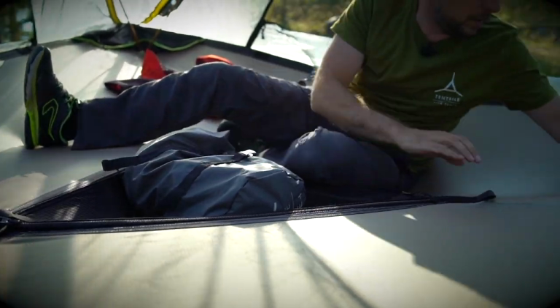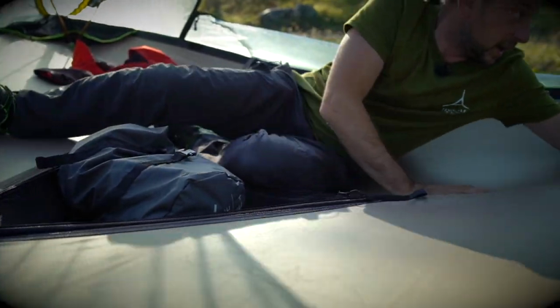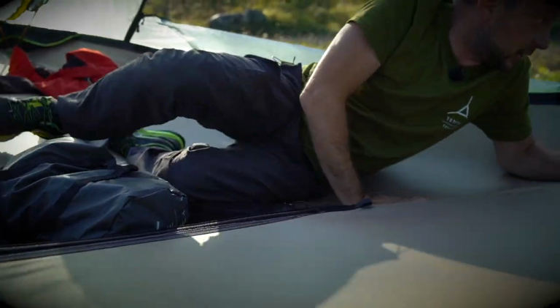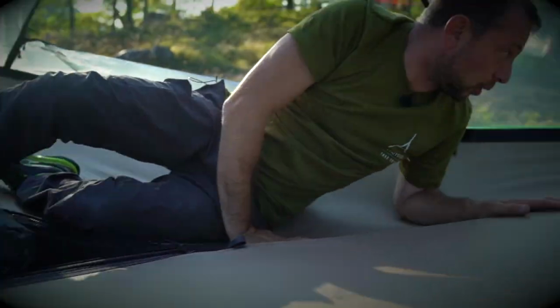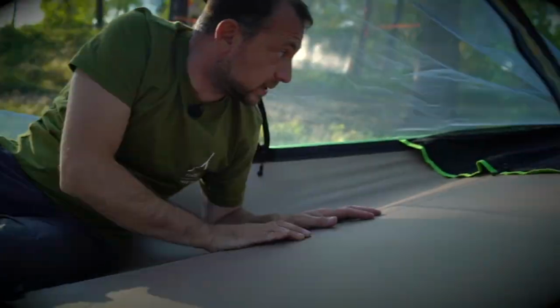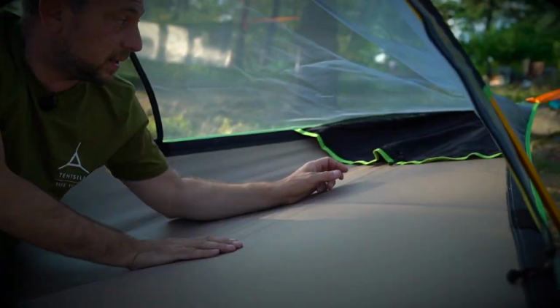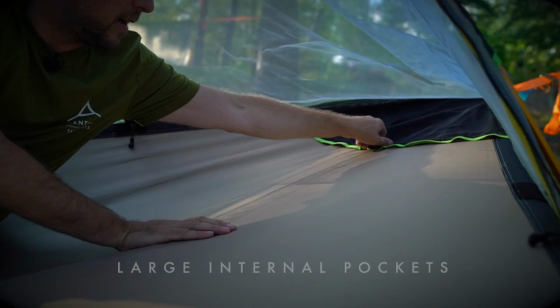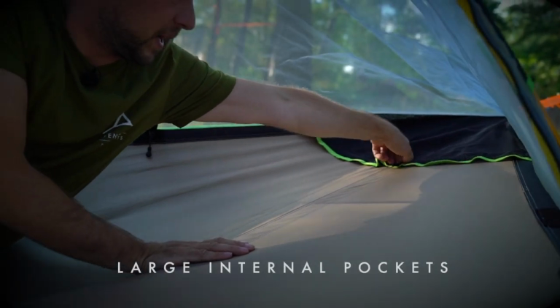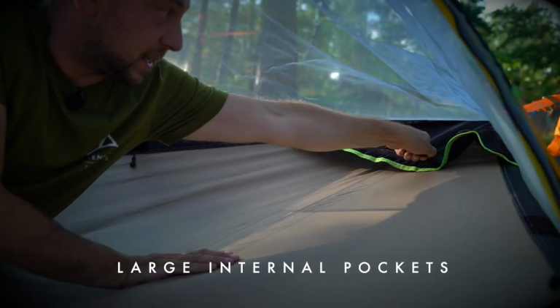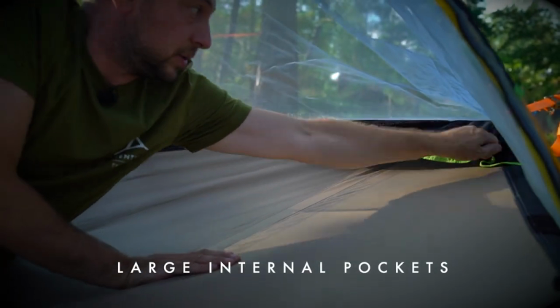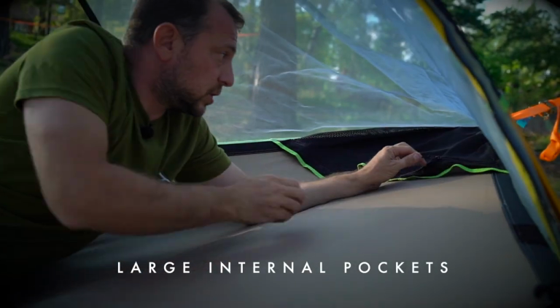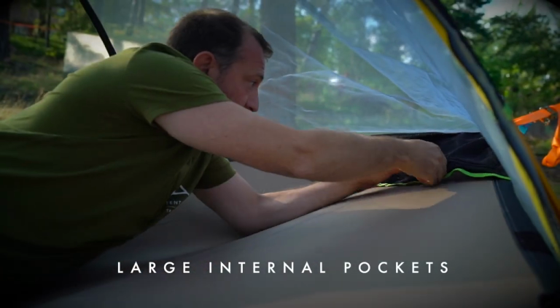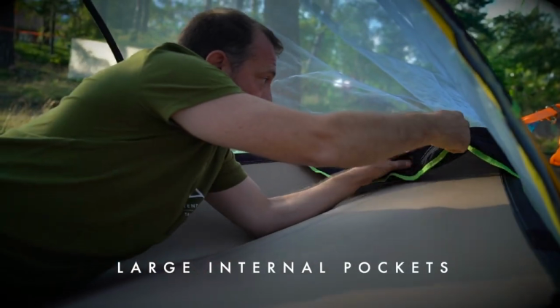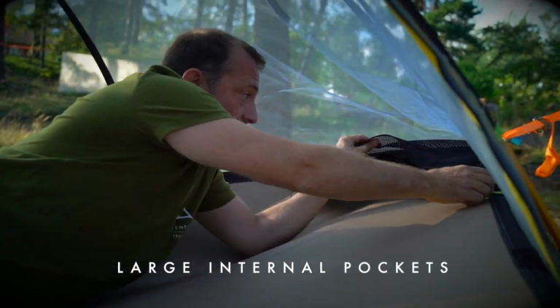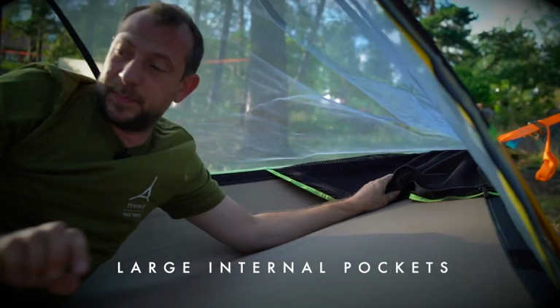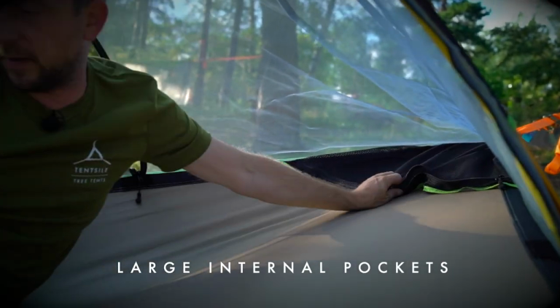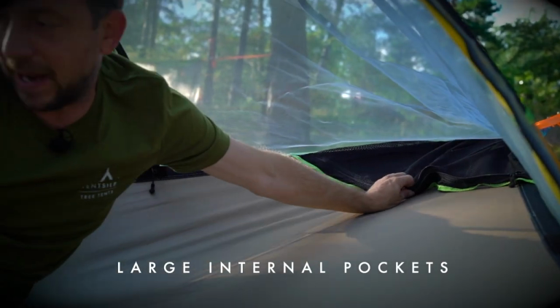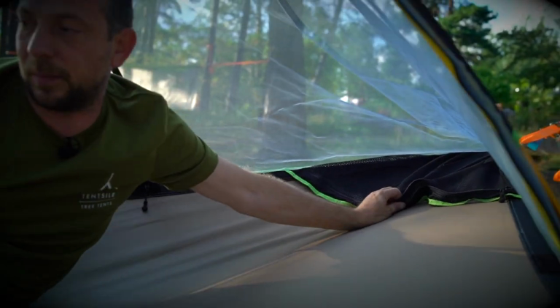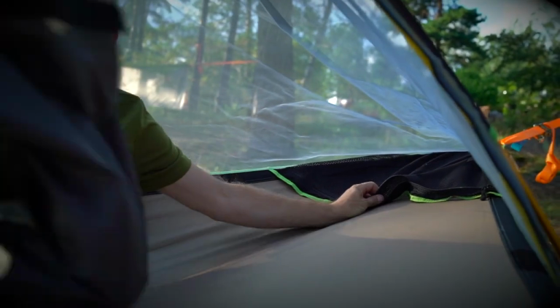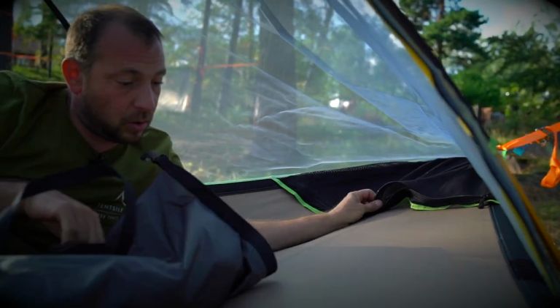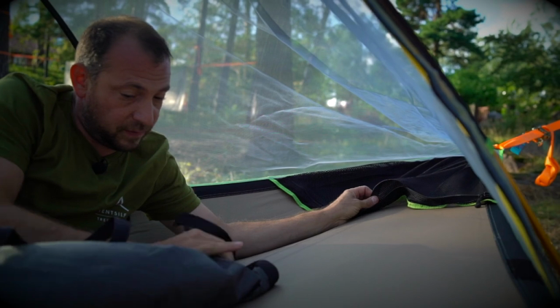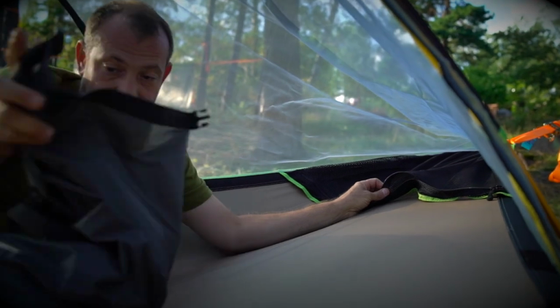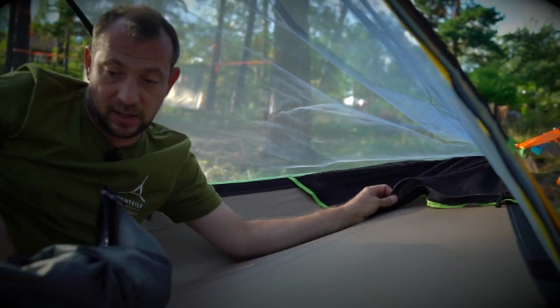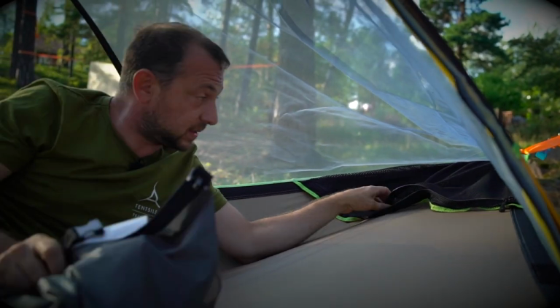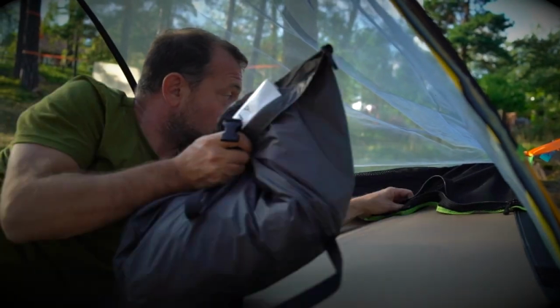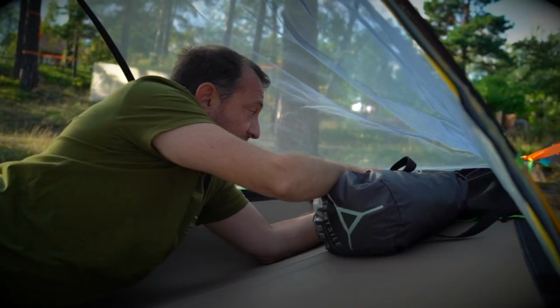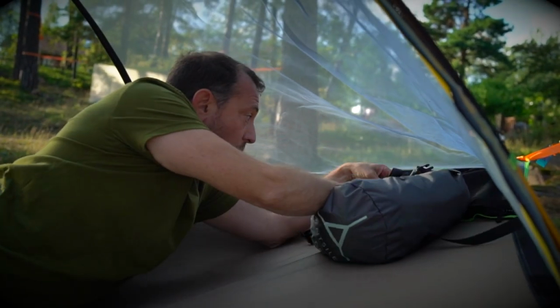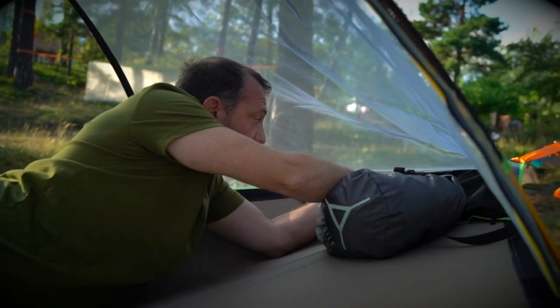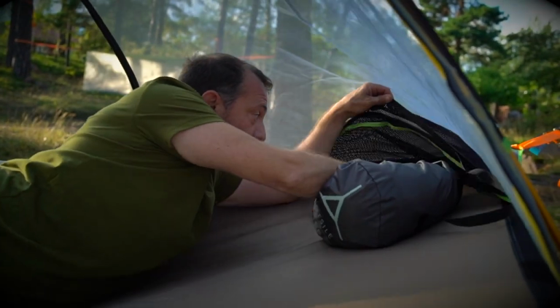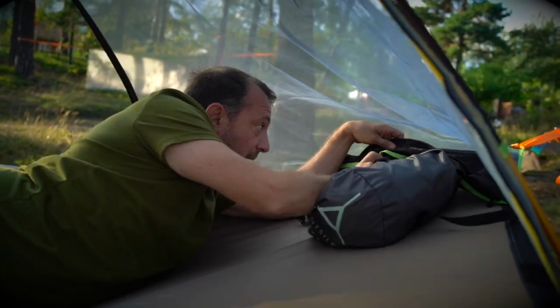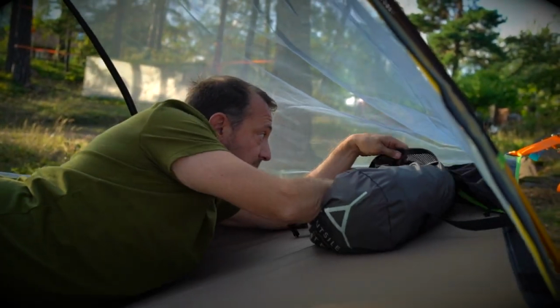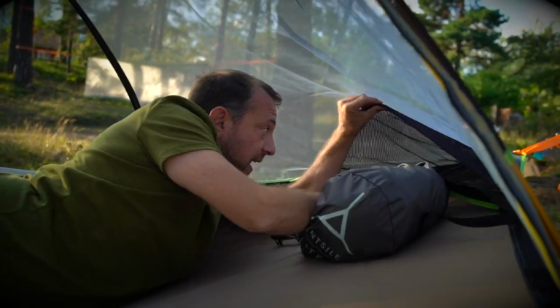In each of the corners, everybody gets their own storage pocket. It's big enough for a laptop, a fairly good sized rucksack, storage bag, or stuff sack.